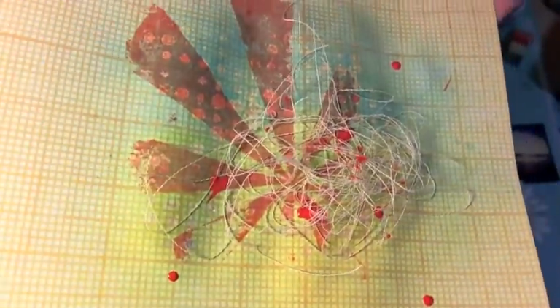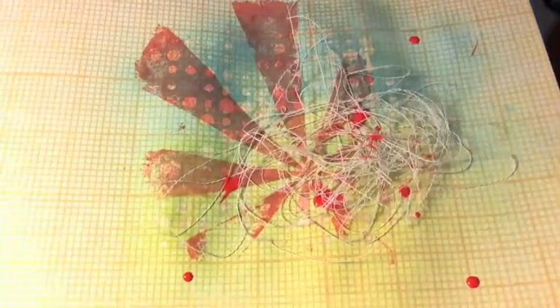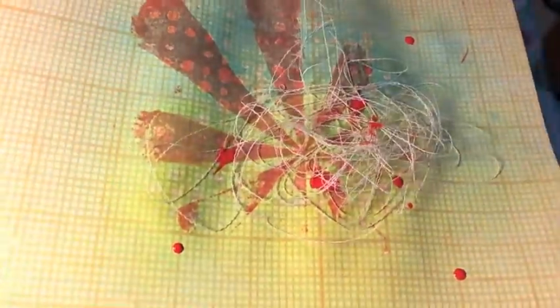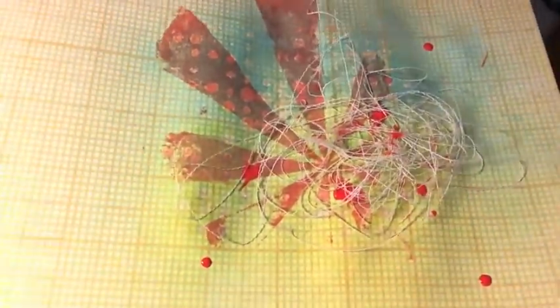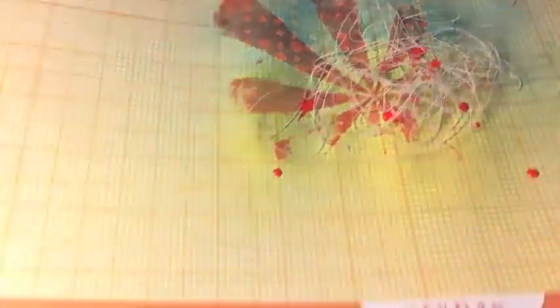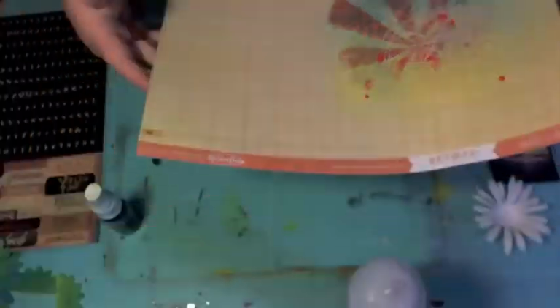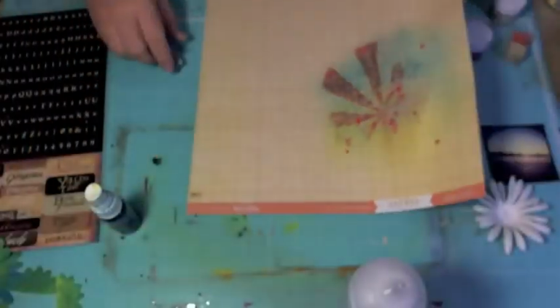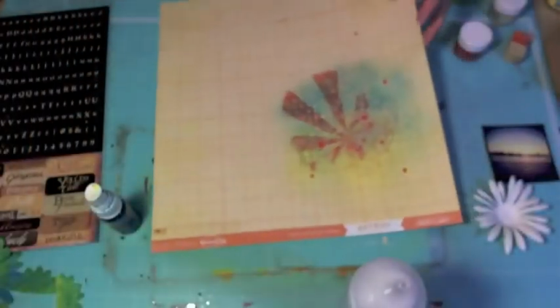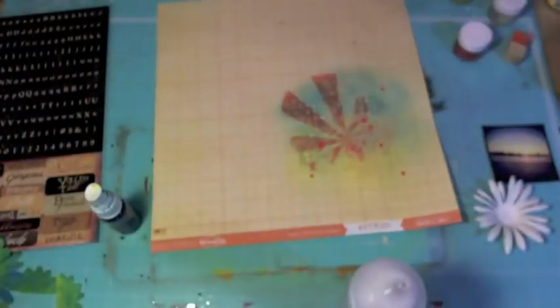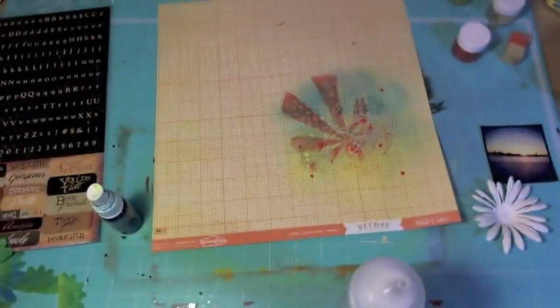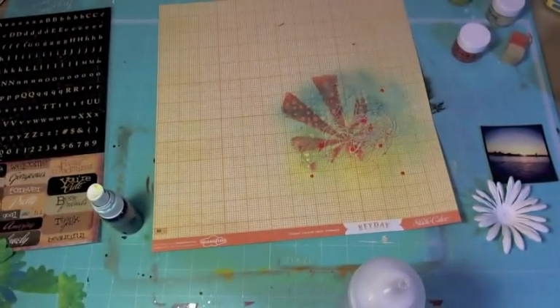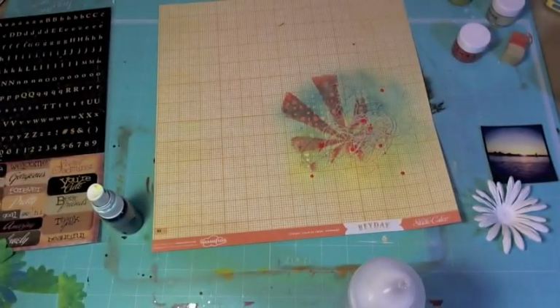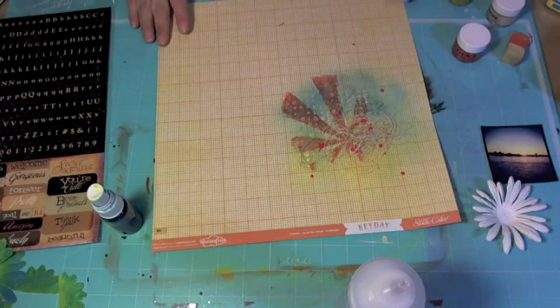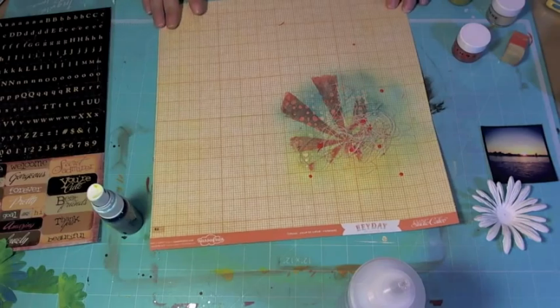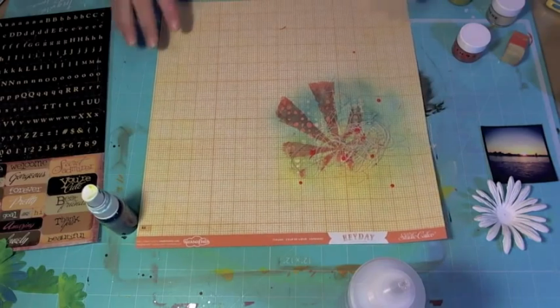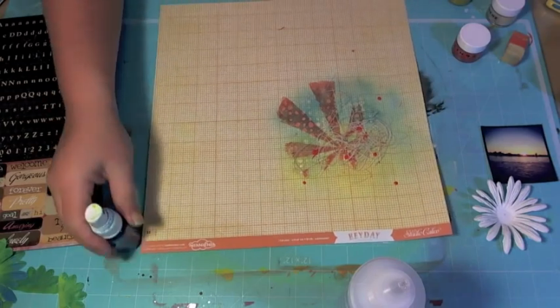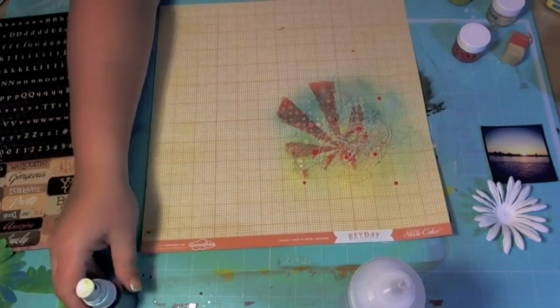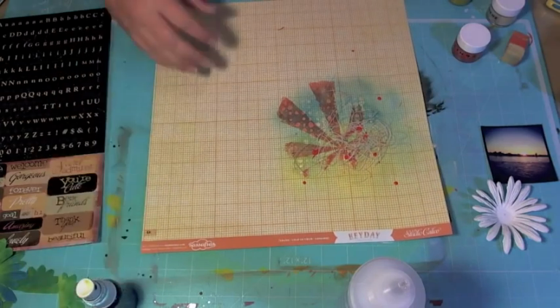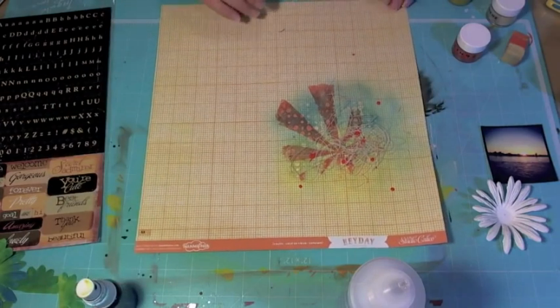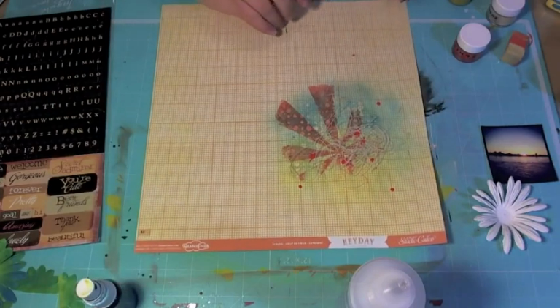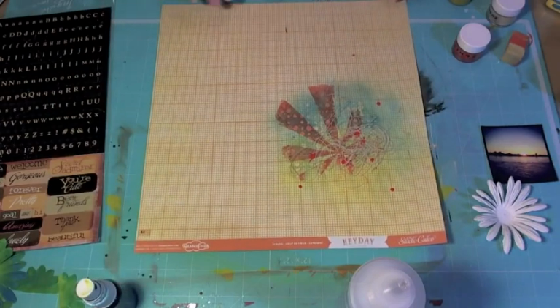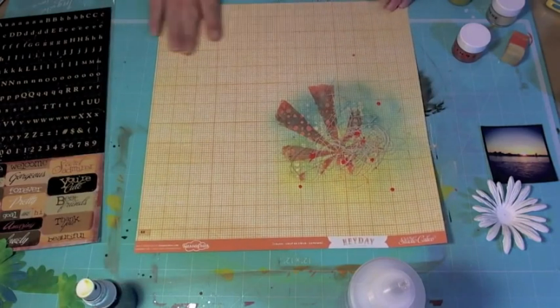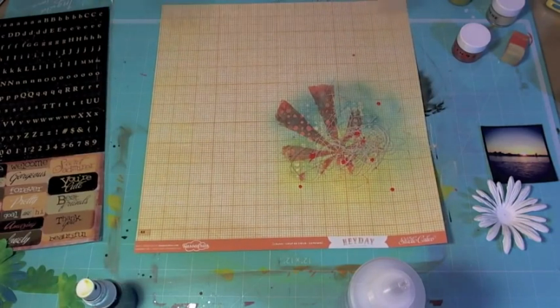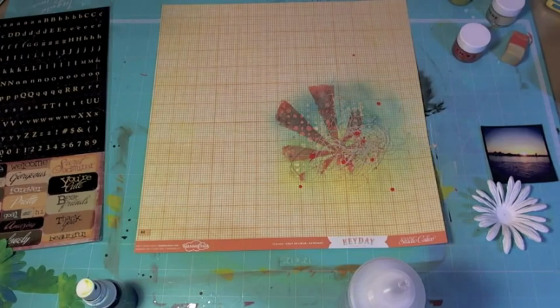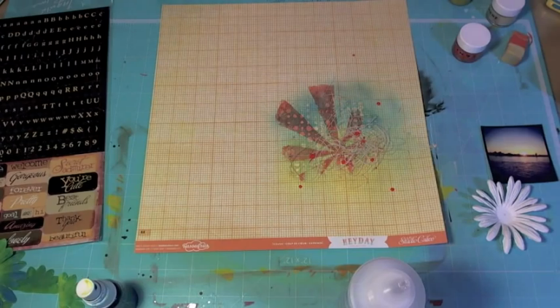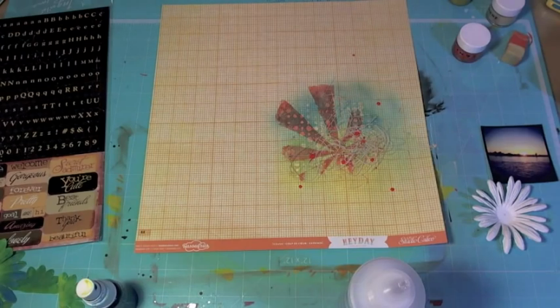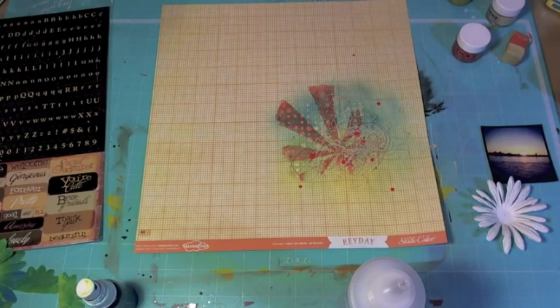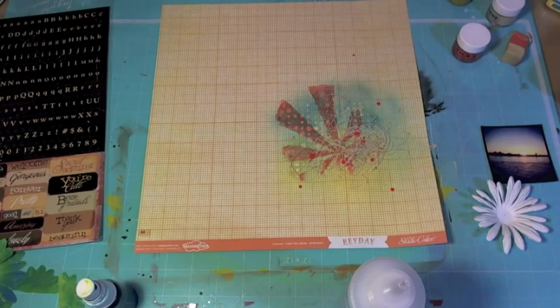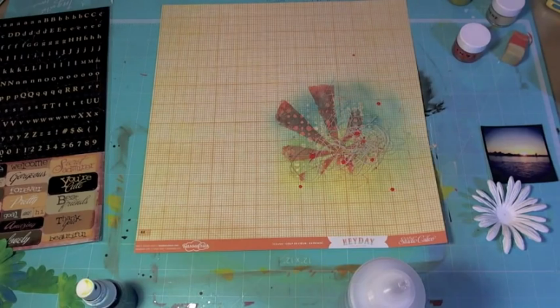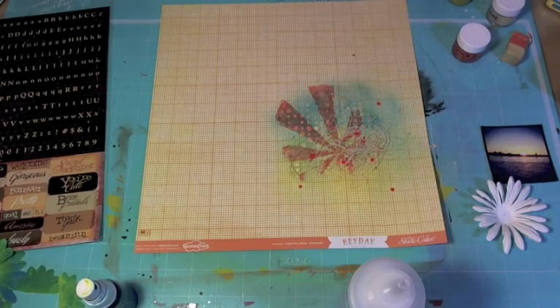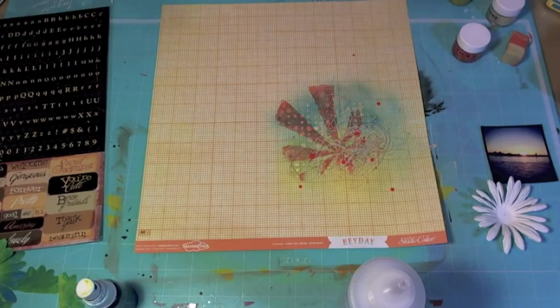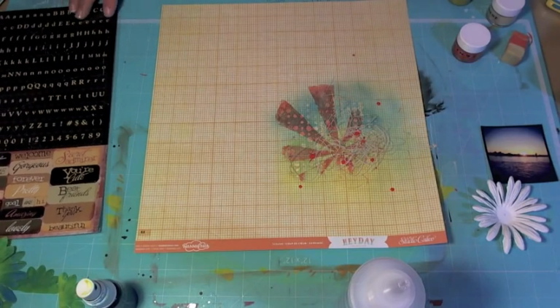It's a fun little texture and easy to come by — you could take regular fabric and do the same thing, or even twine or thread that you already have on hand.